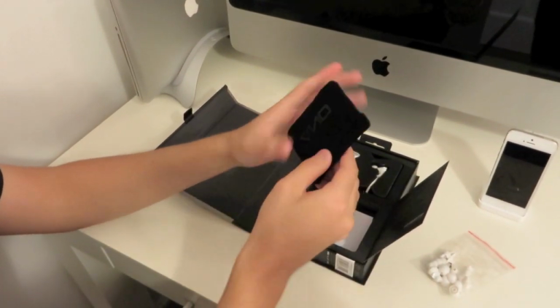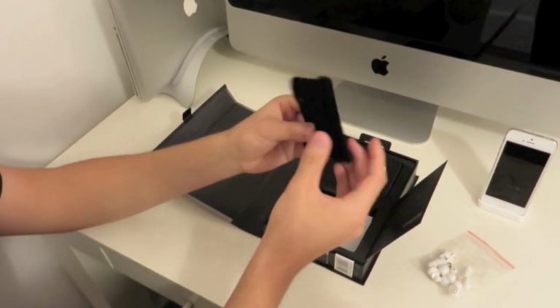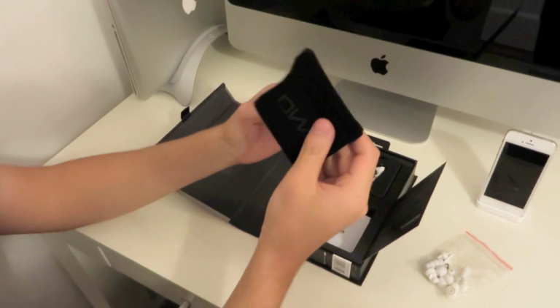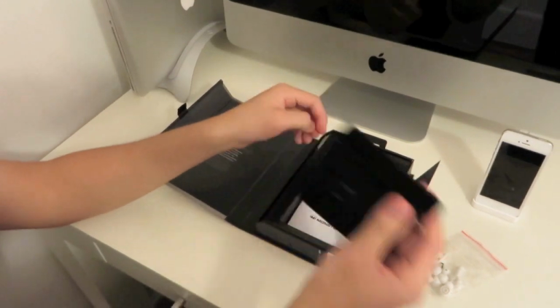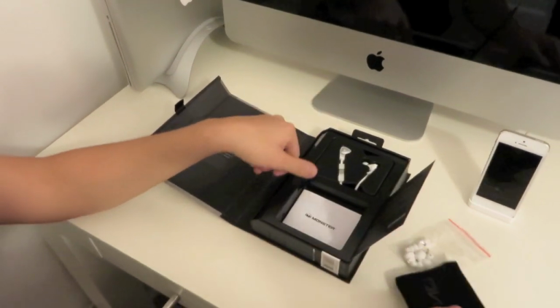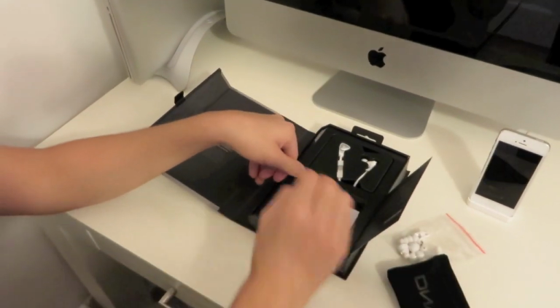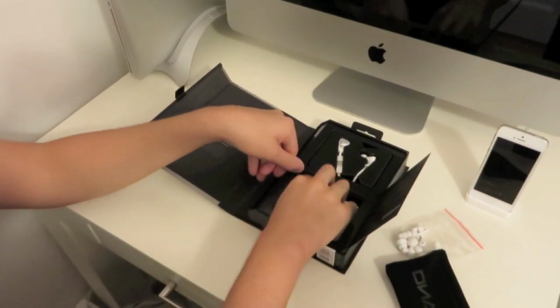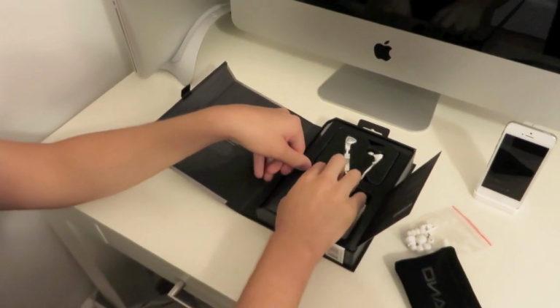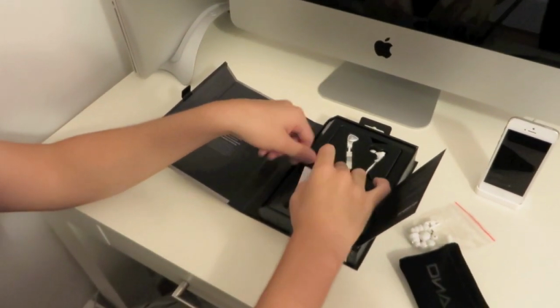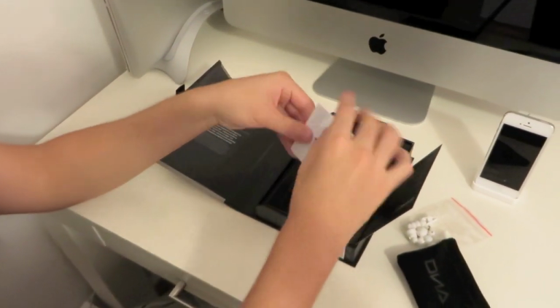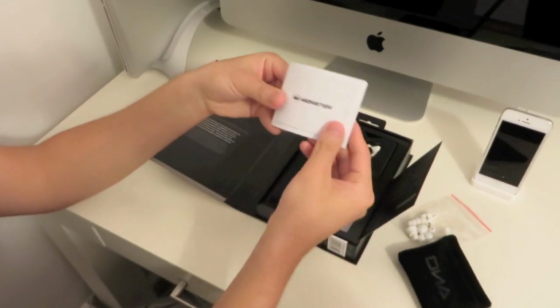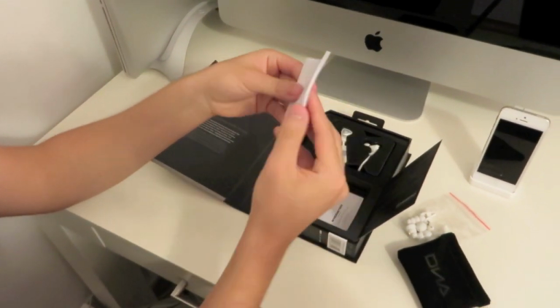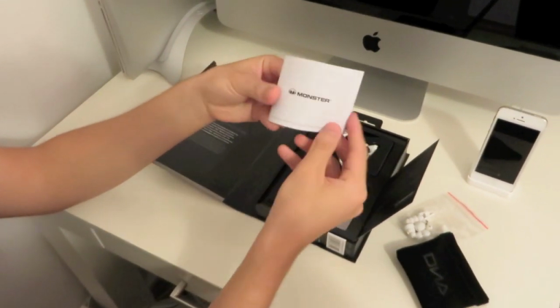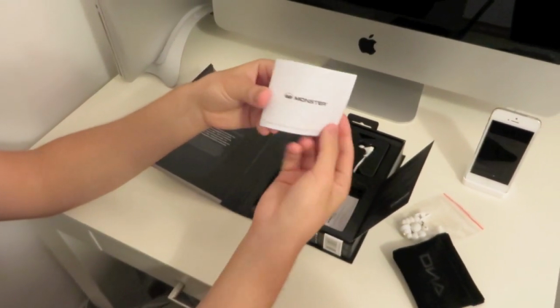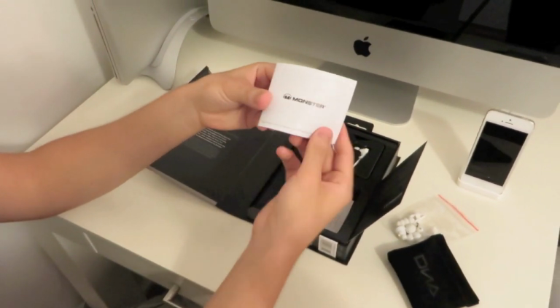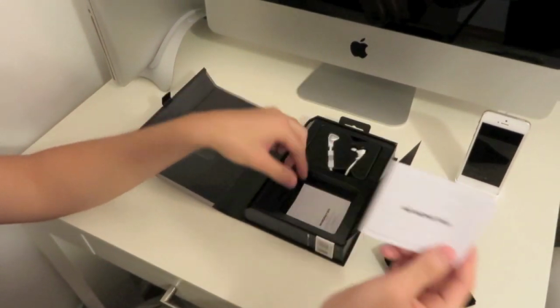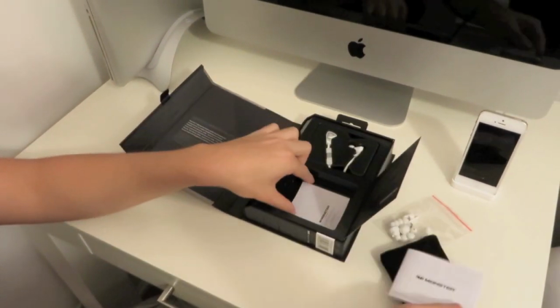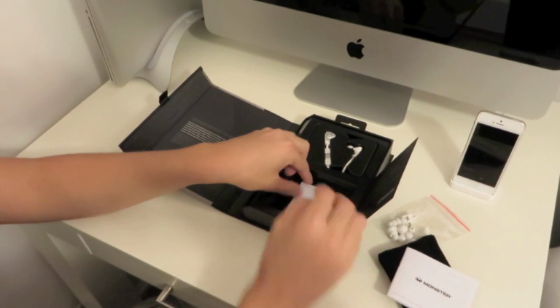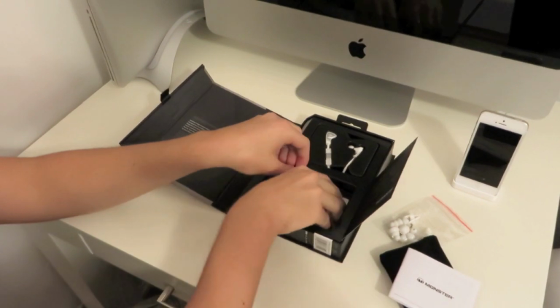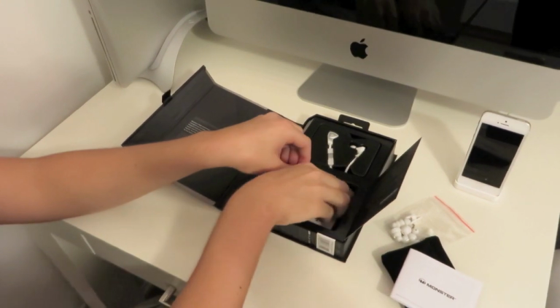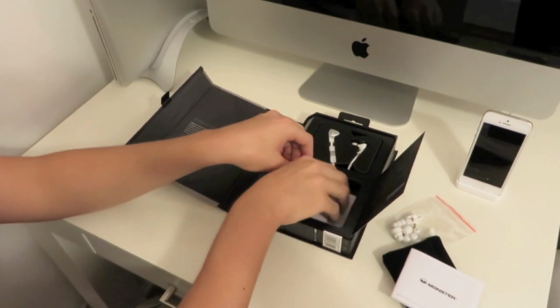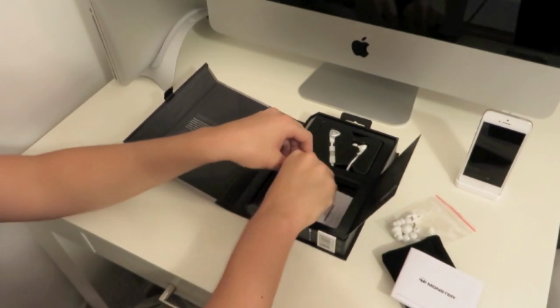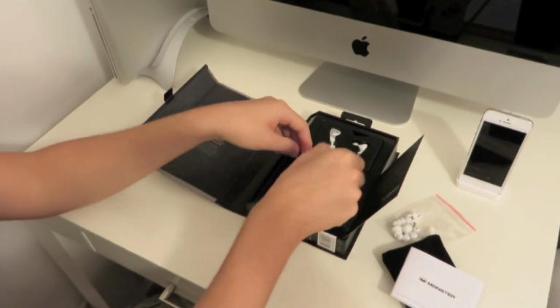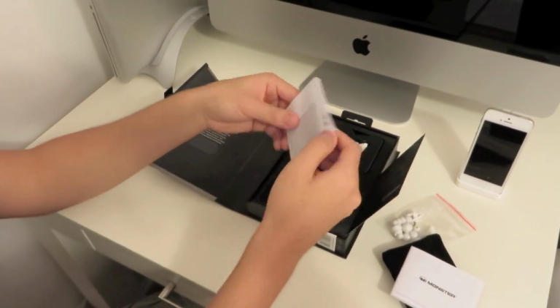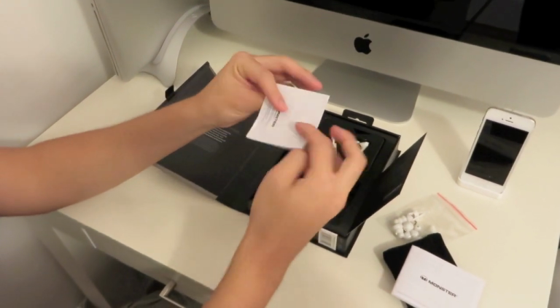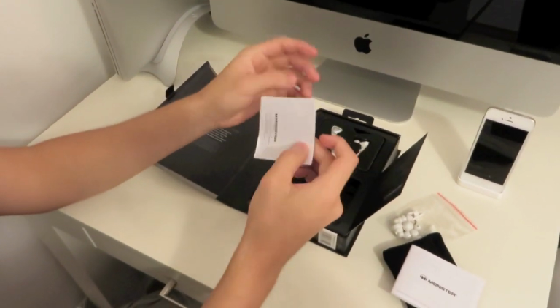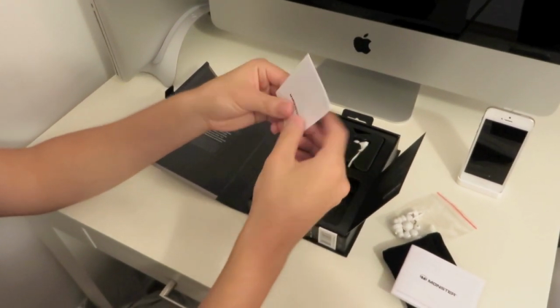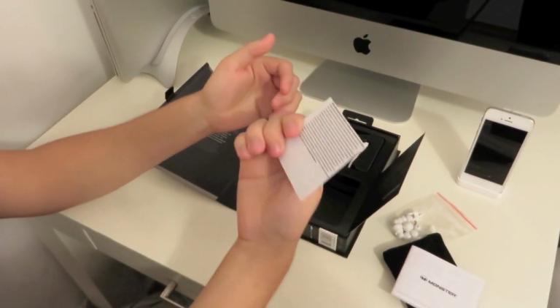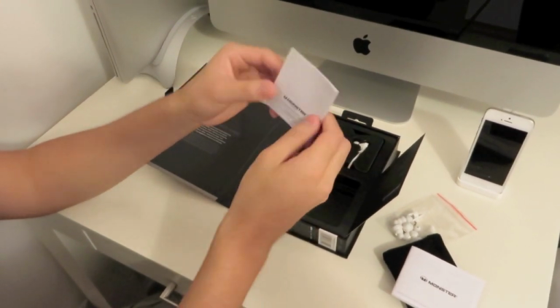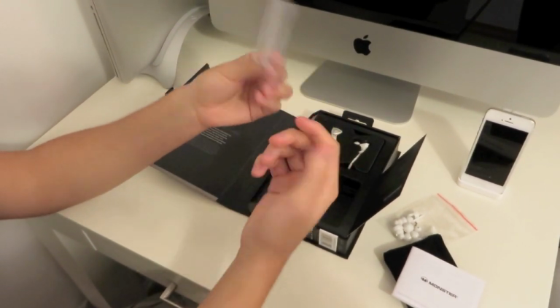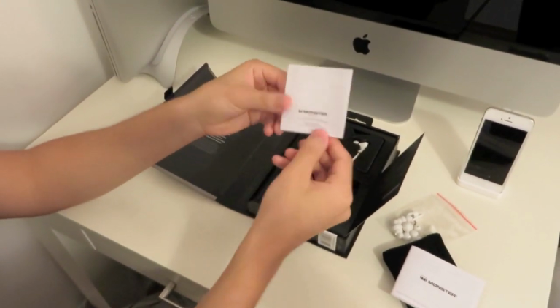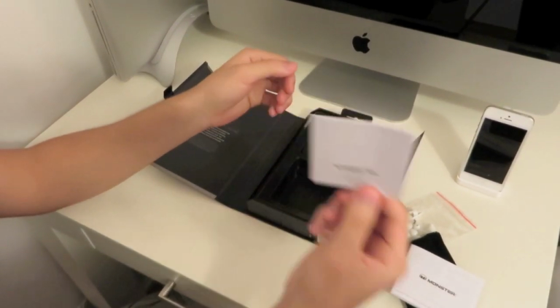You also do have some basic instruction manuals, more instruction manuals, and warranty information.